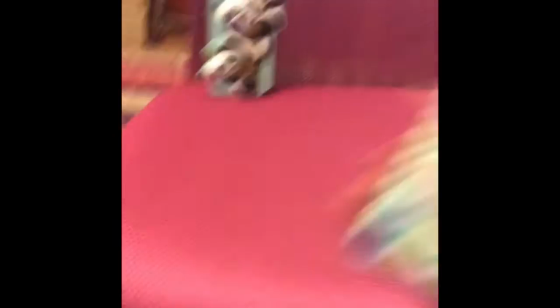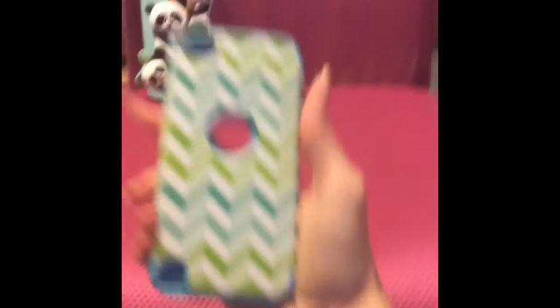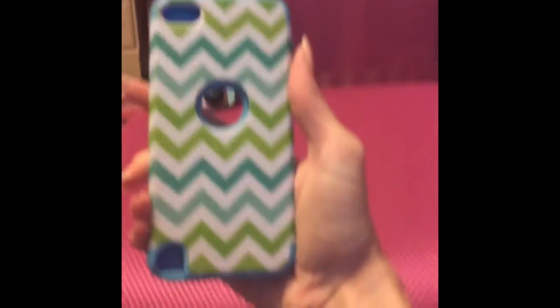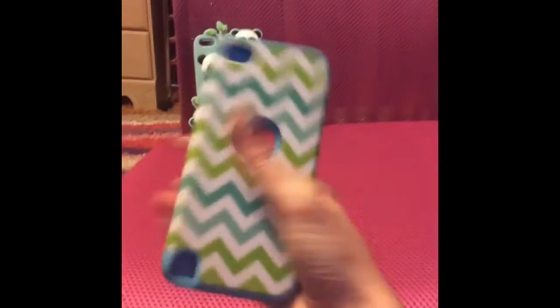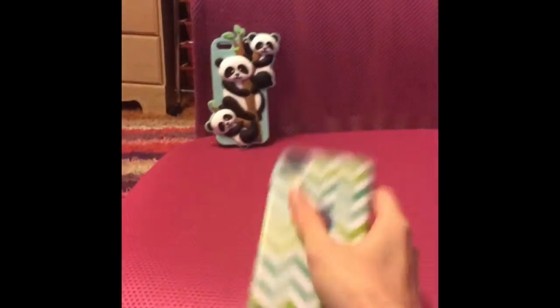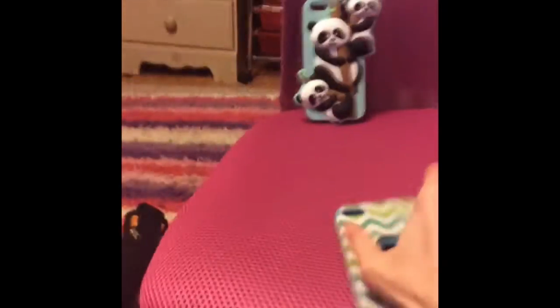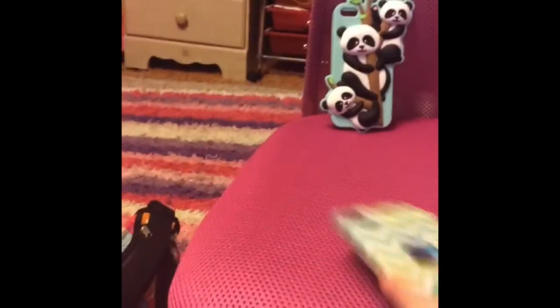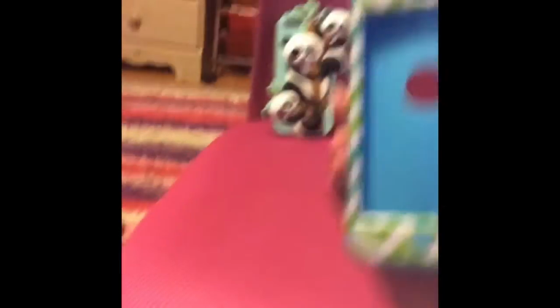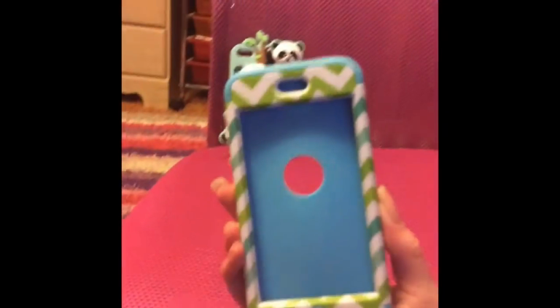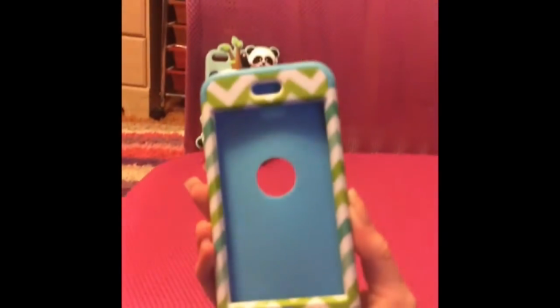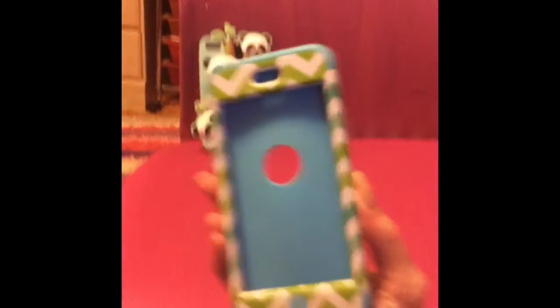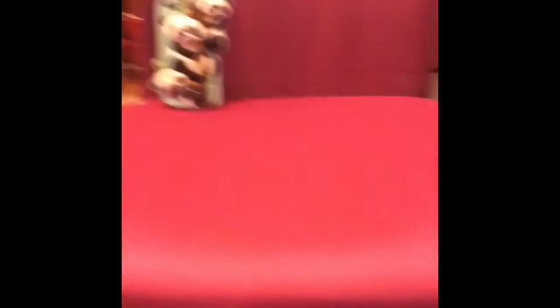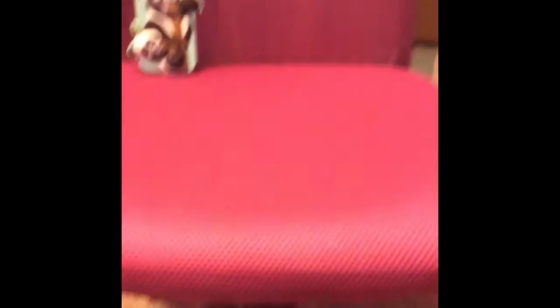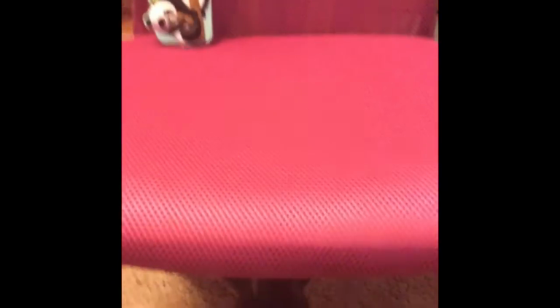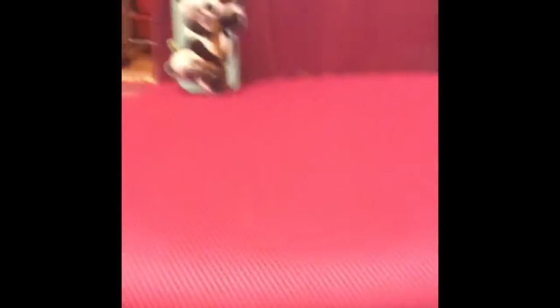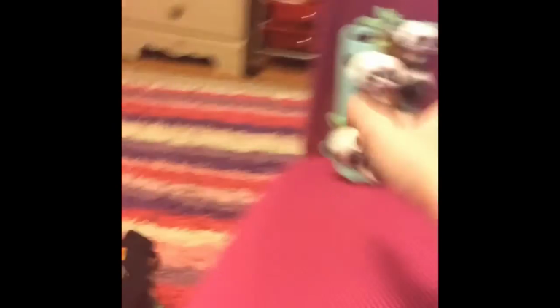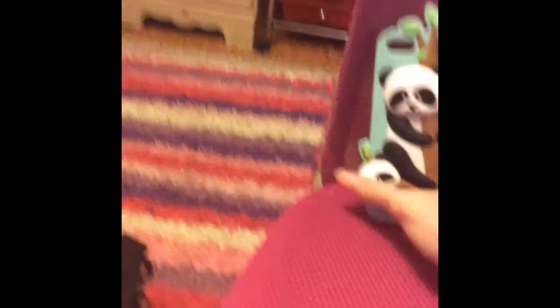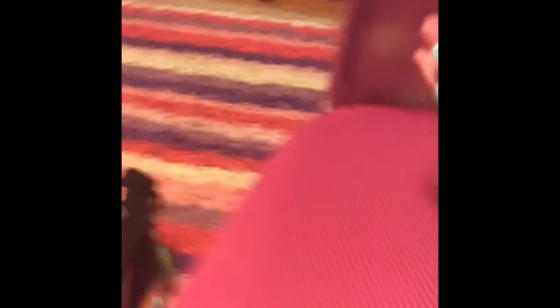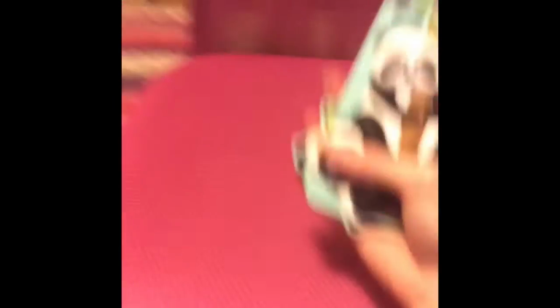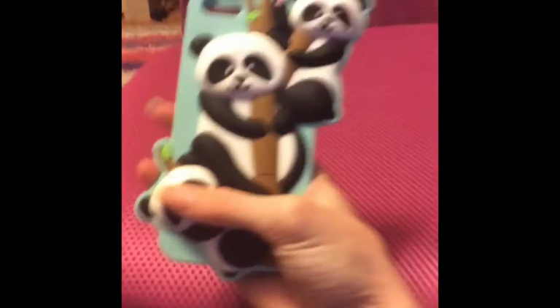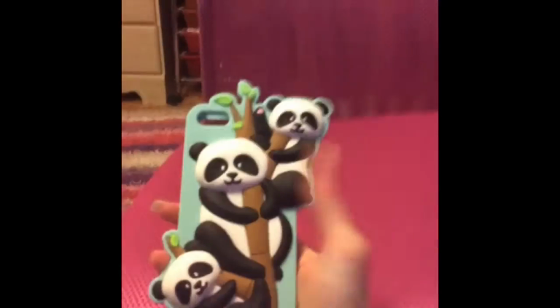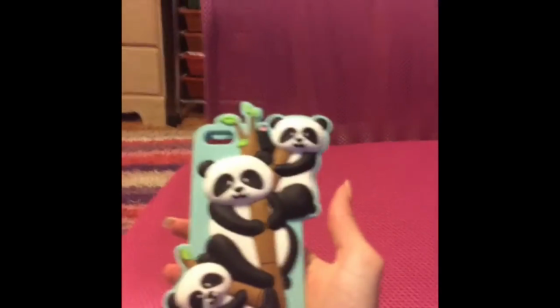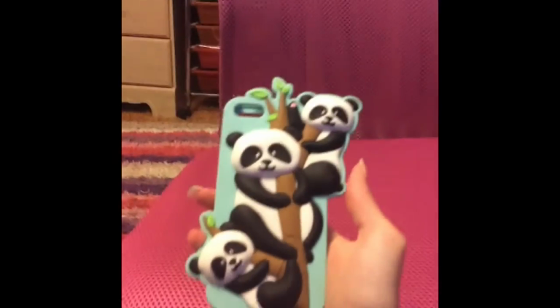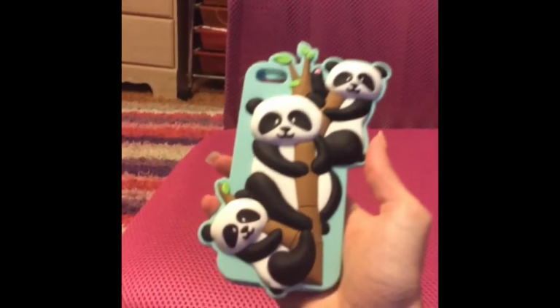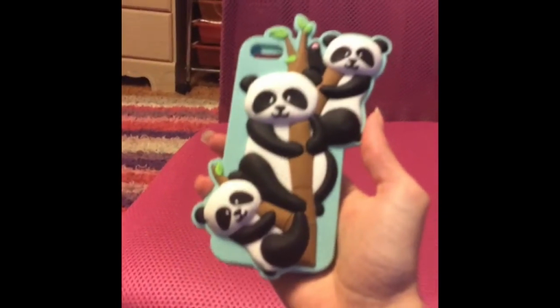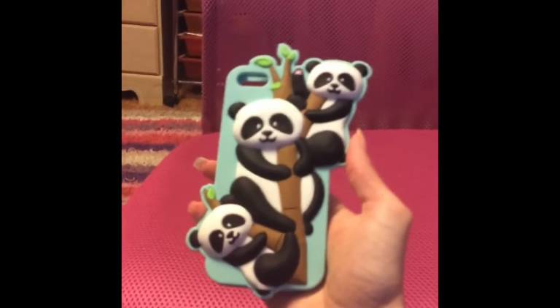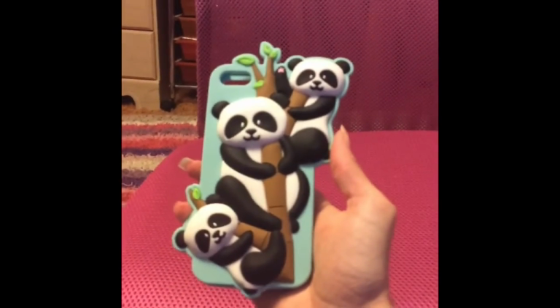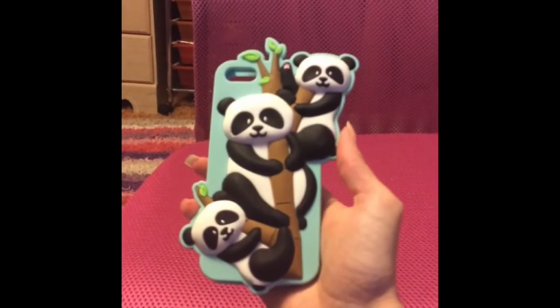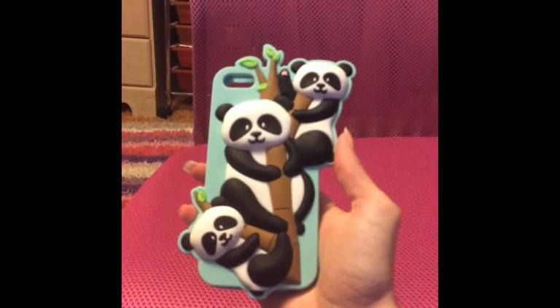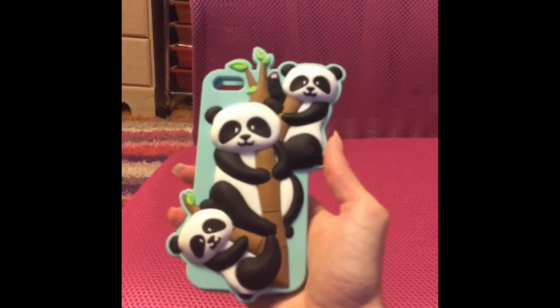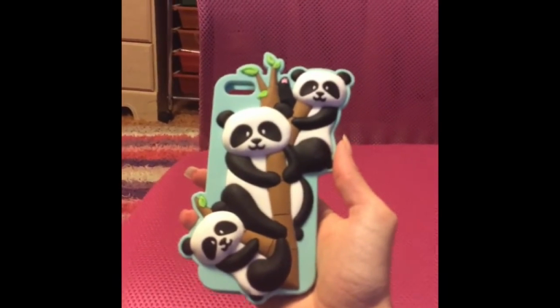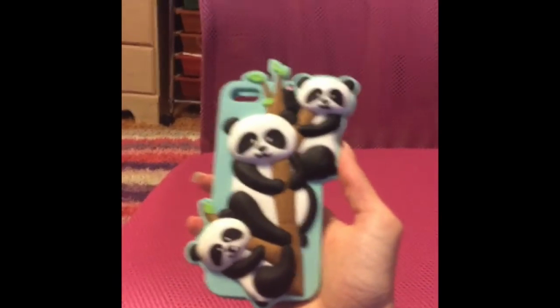This one, another three piece one, and a panda one from Claire's which I got from someplace else.